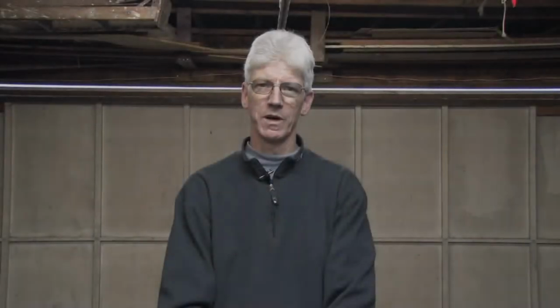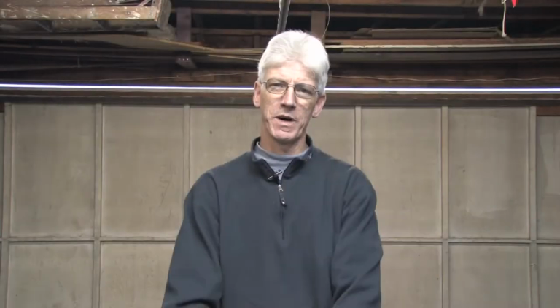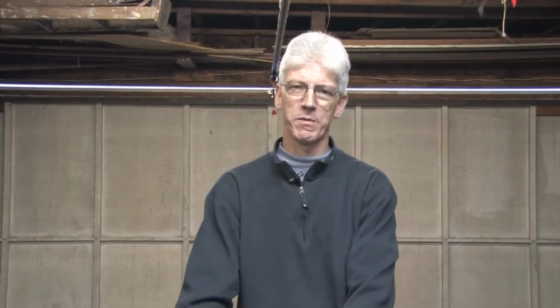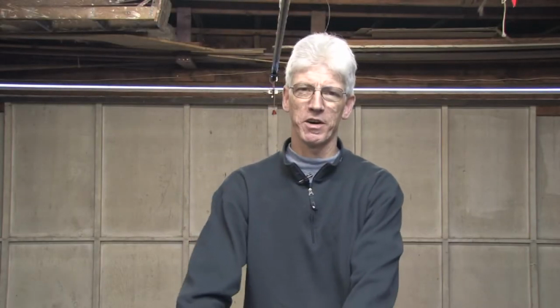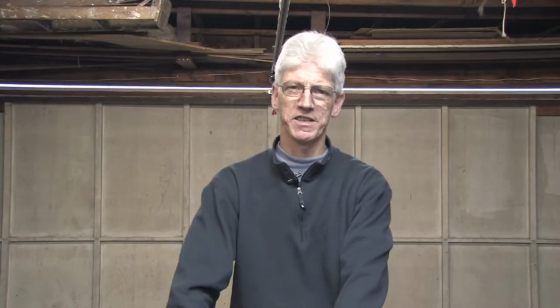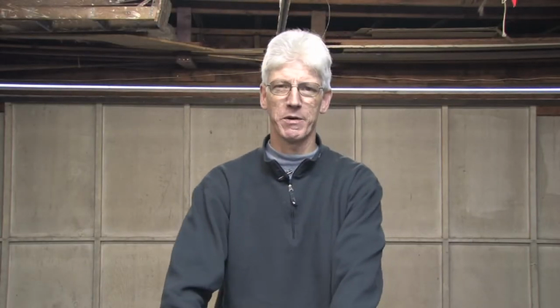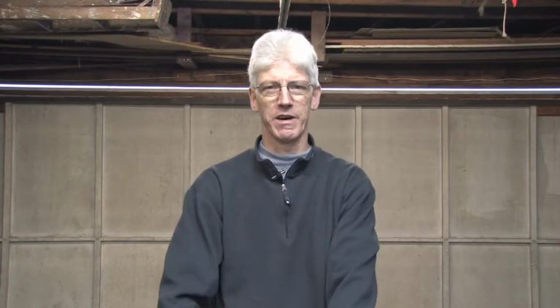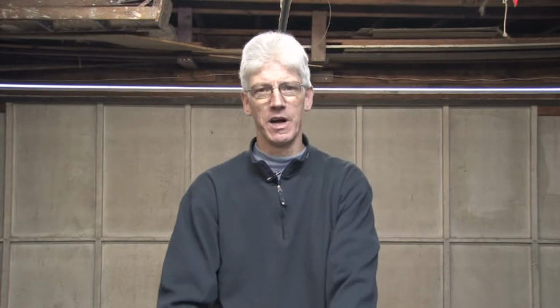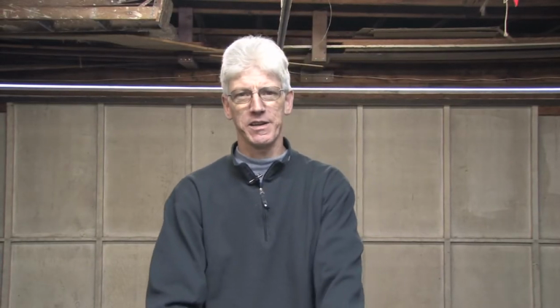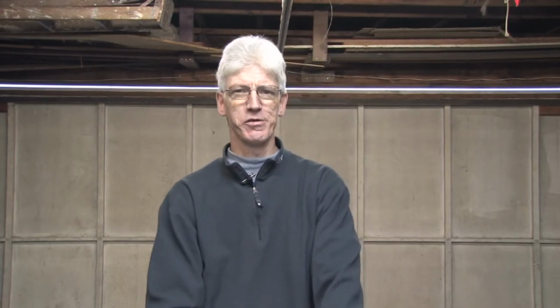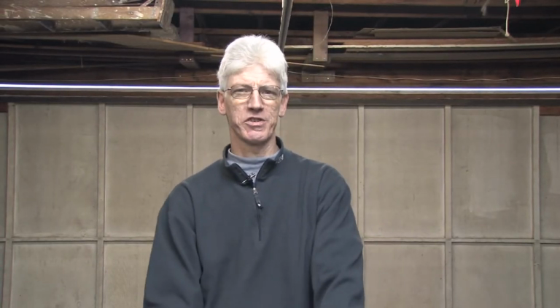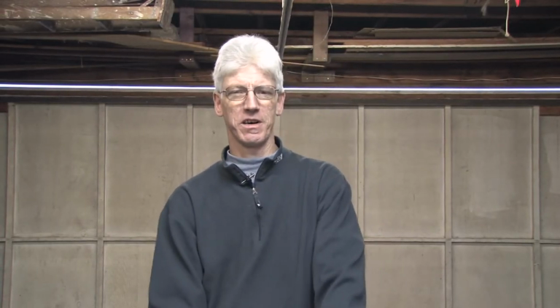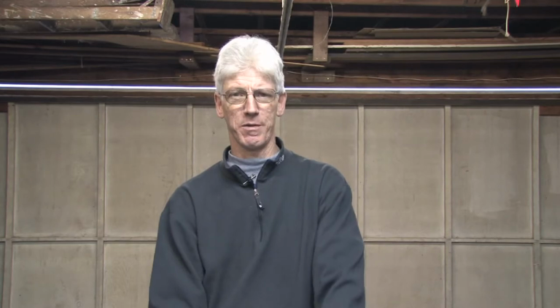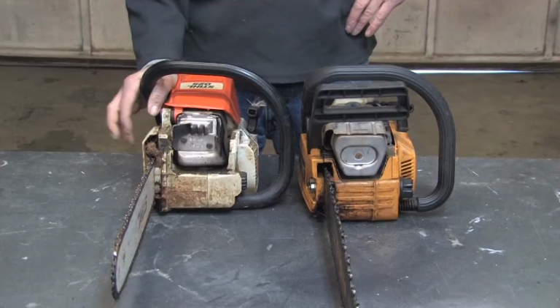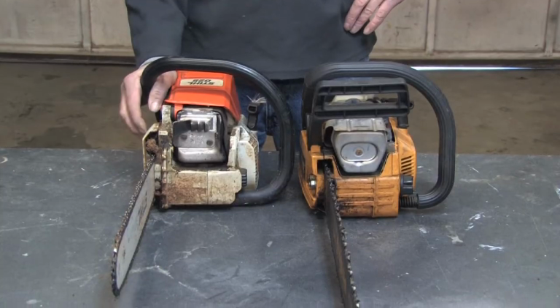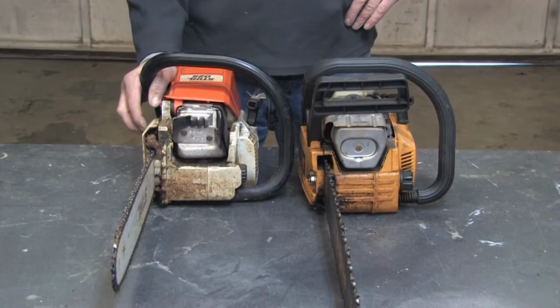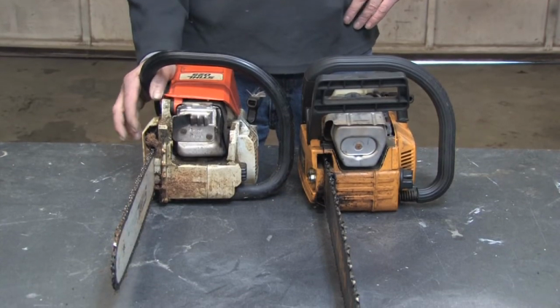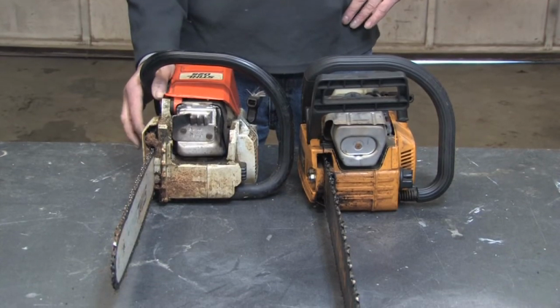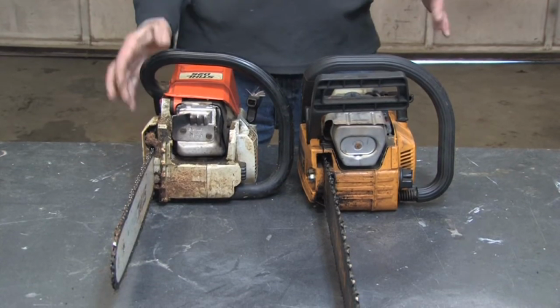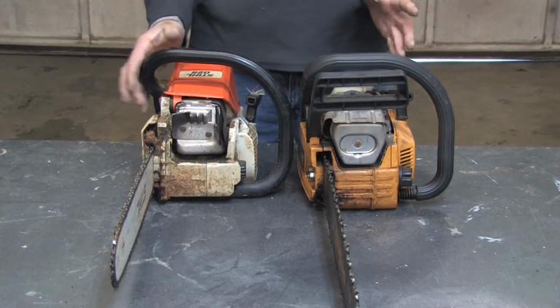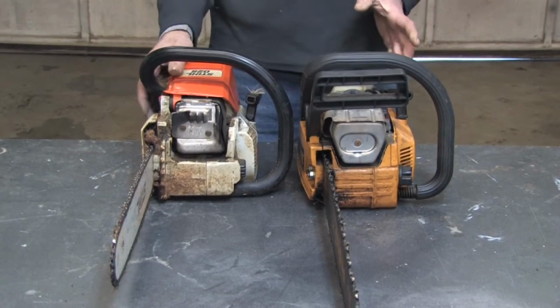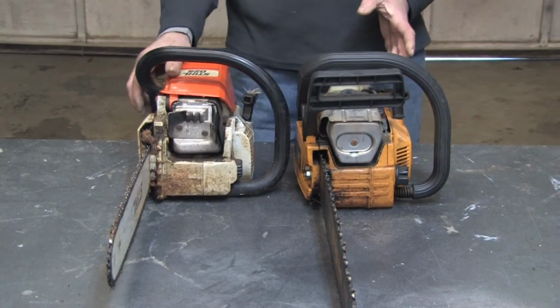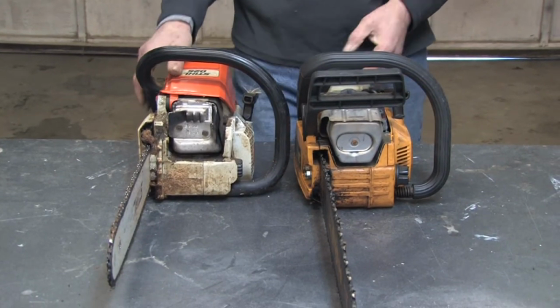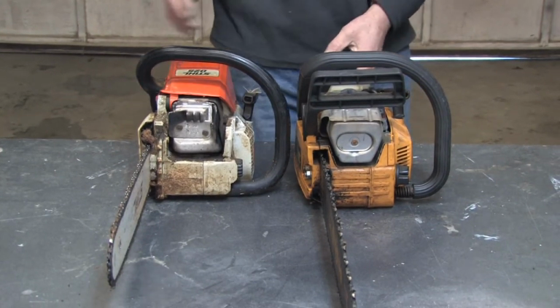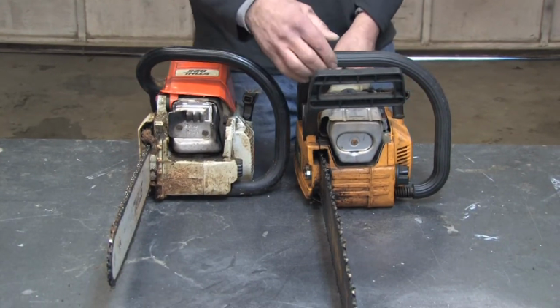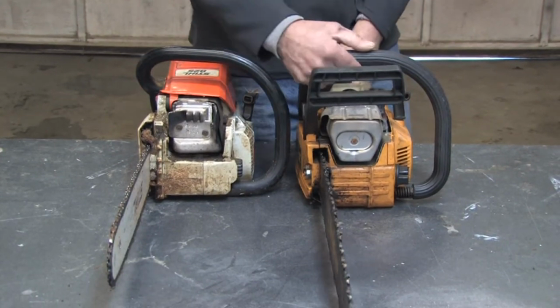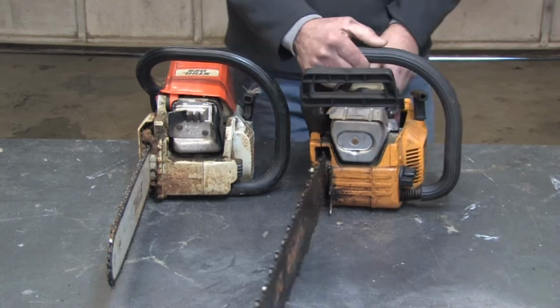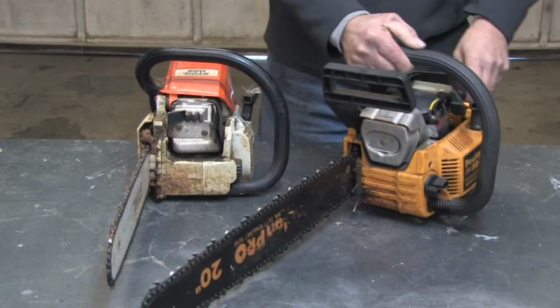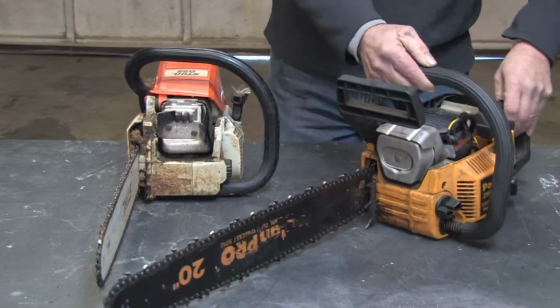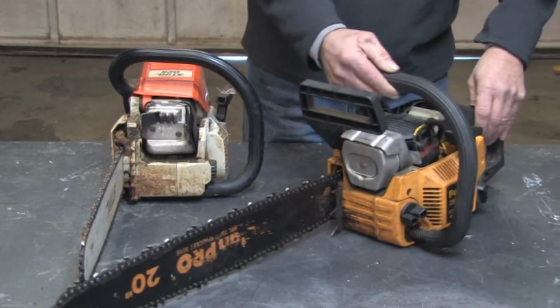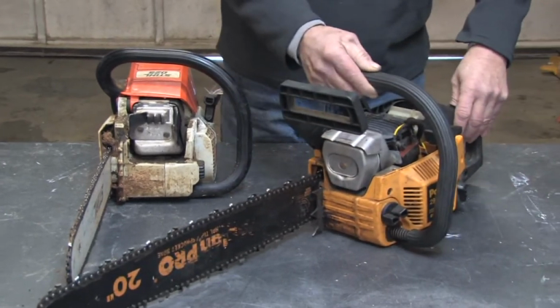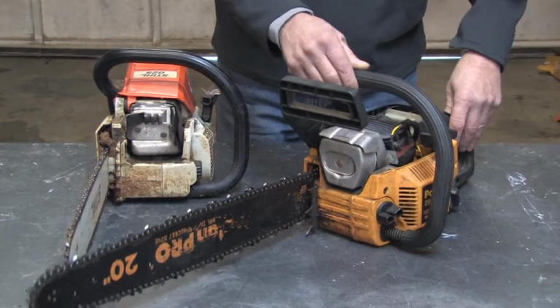Hello, my name is Mark Blocker. In this segment, we're going to cover how a two-stroke chainsaw operates. A two-stroke chainsaw operates just like any other two-stroke engine. I've got one that's partially disassembled here so you can see the engine a little better.